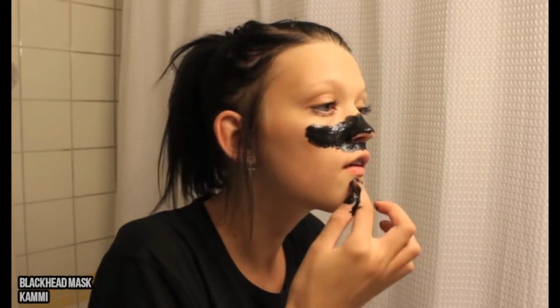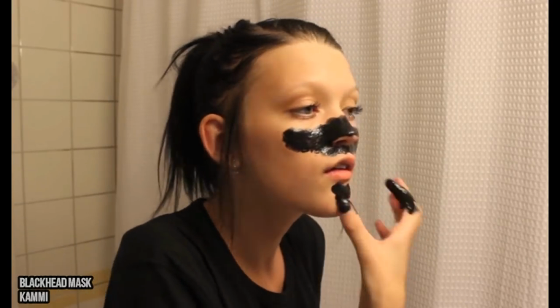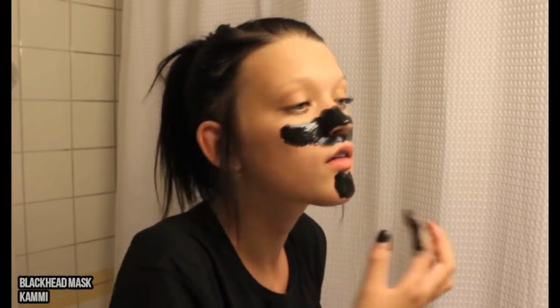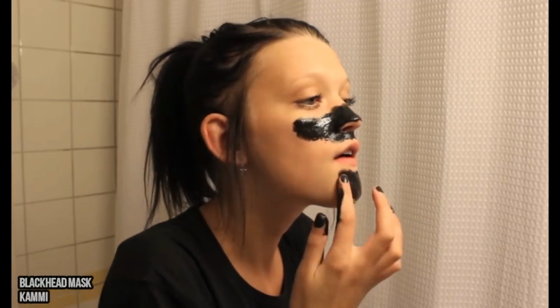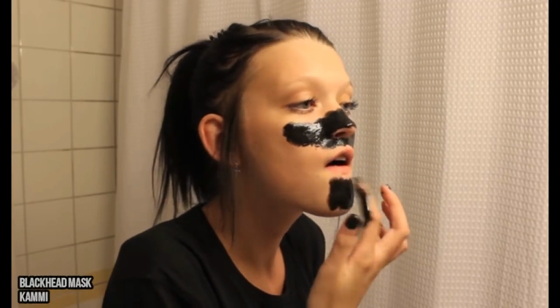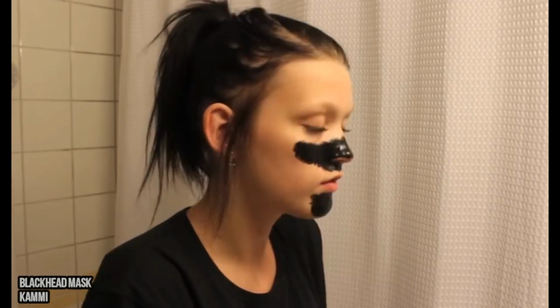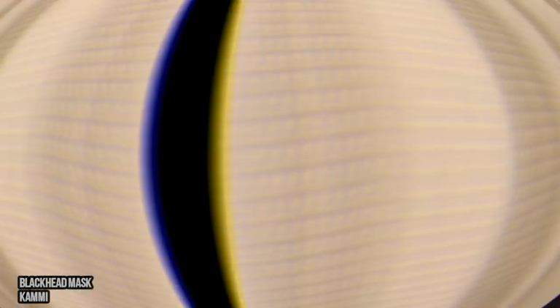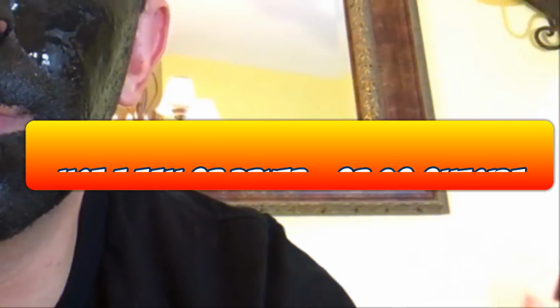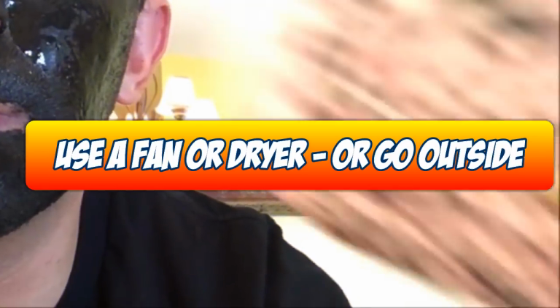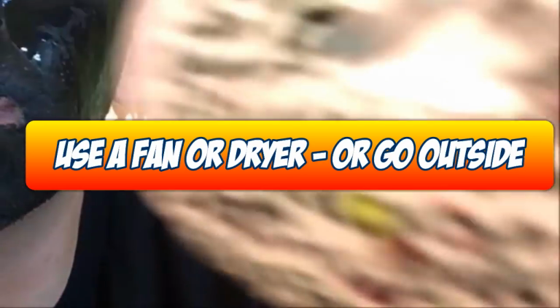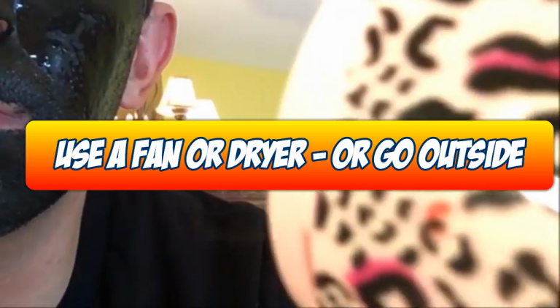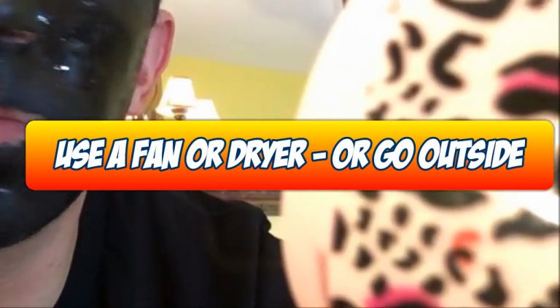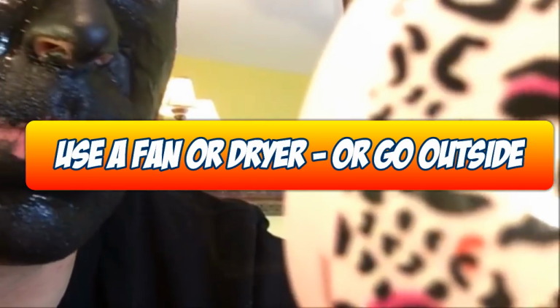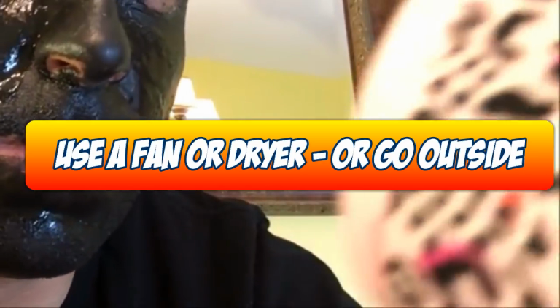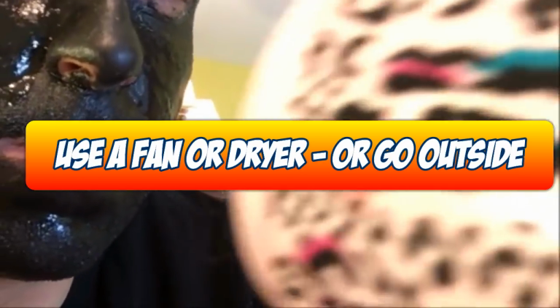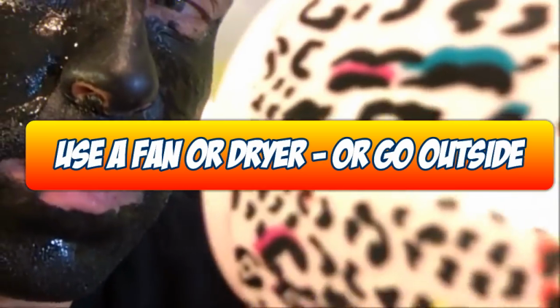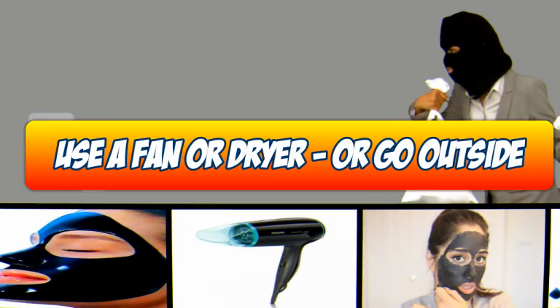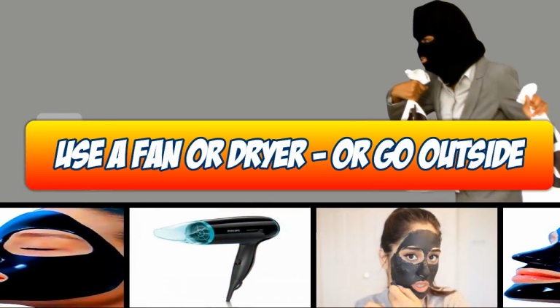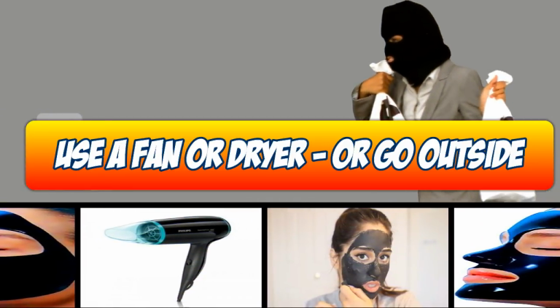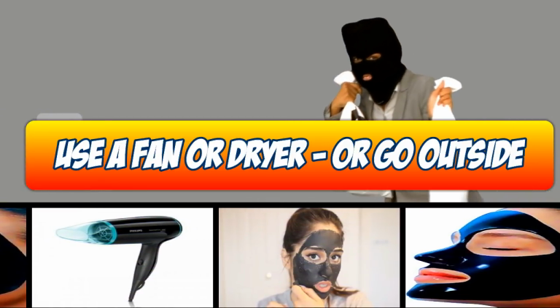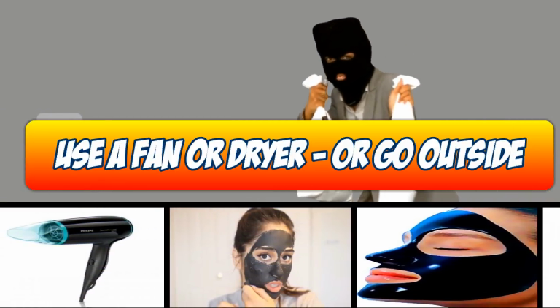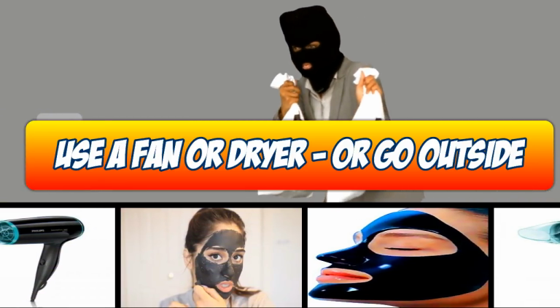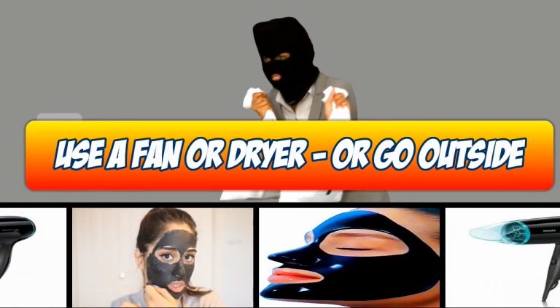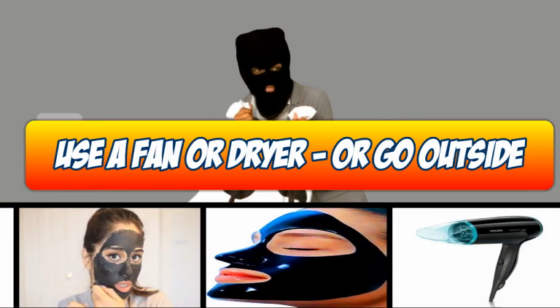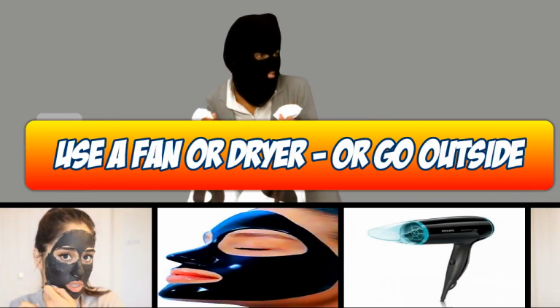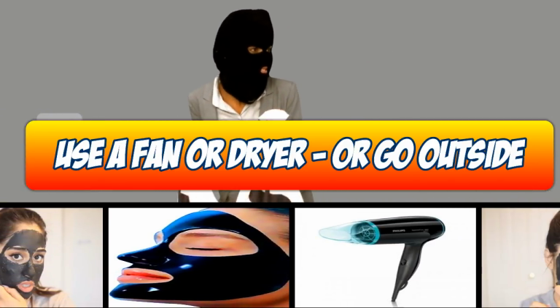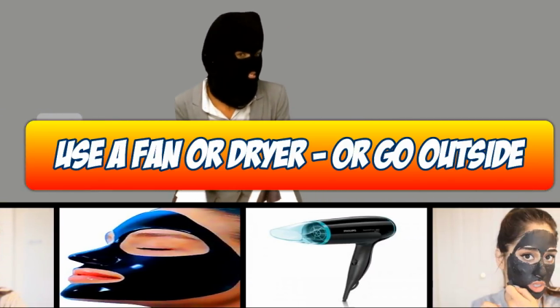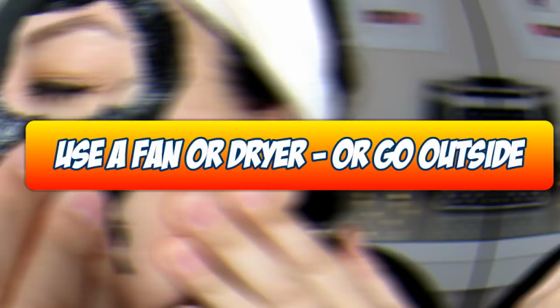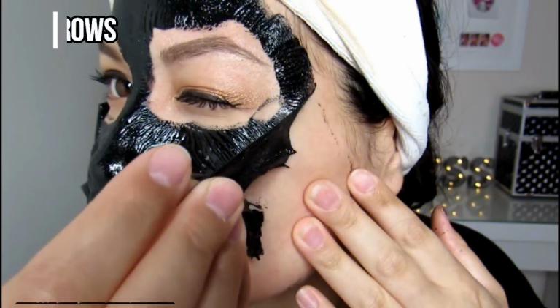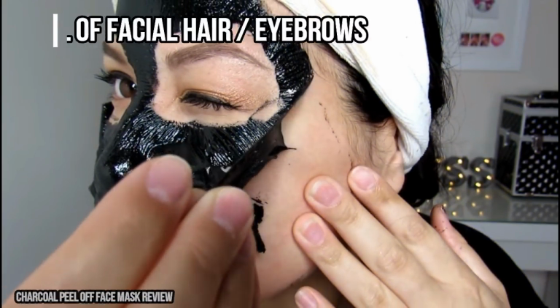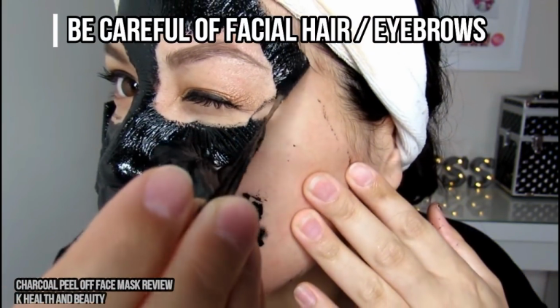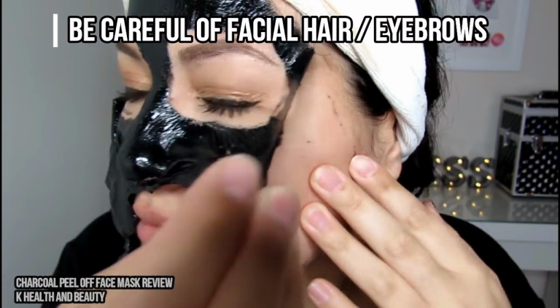You can accelerate the drying process by using a dryer or a fan, or by going outside on a warm windy day — just don't scare the neighbors. Helpful tip: avoid putting the mask on hair that you don't want to remove, such as your eyebrows.